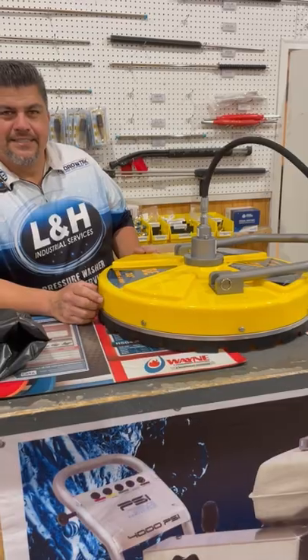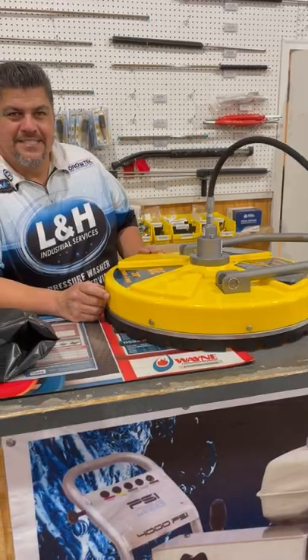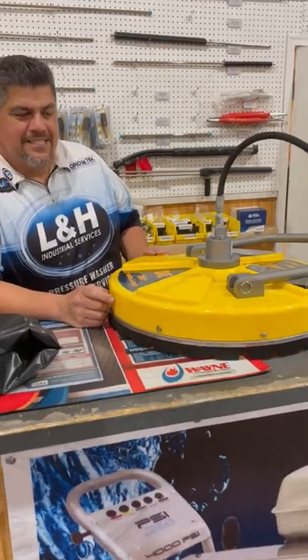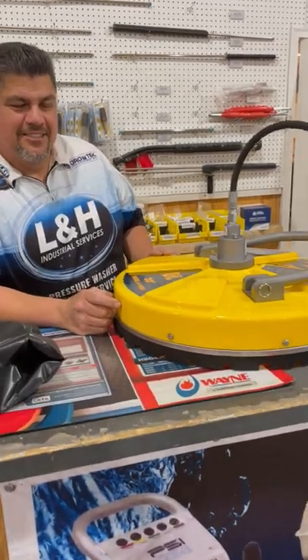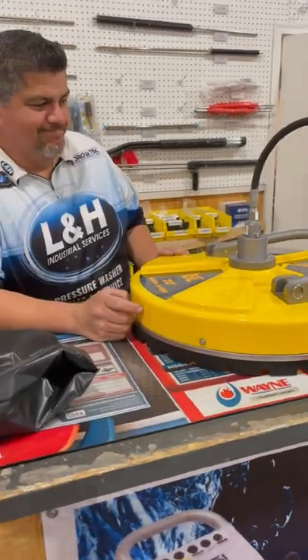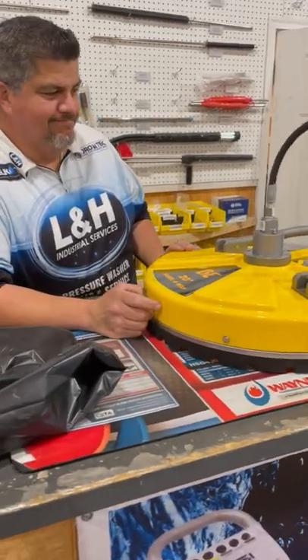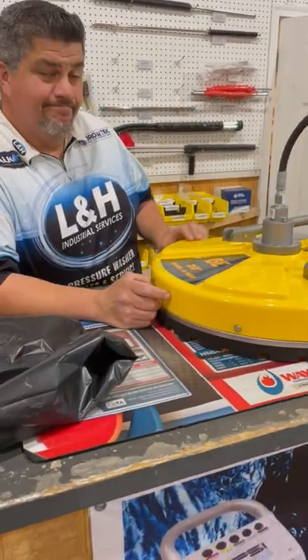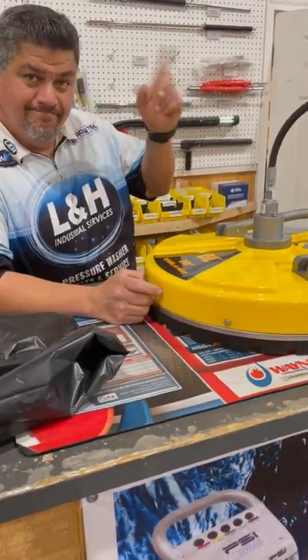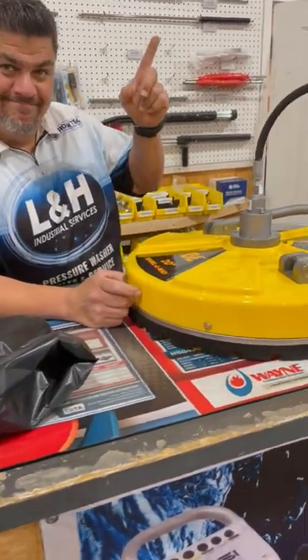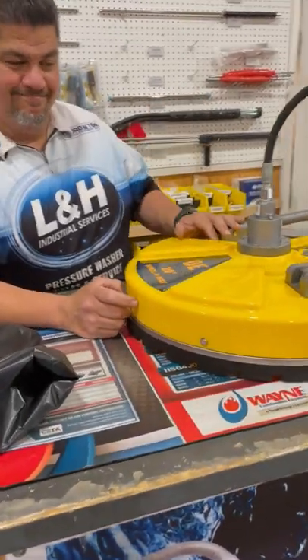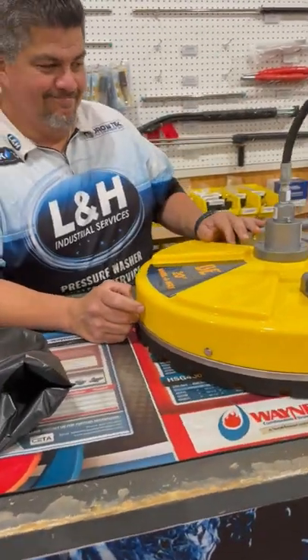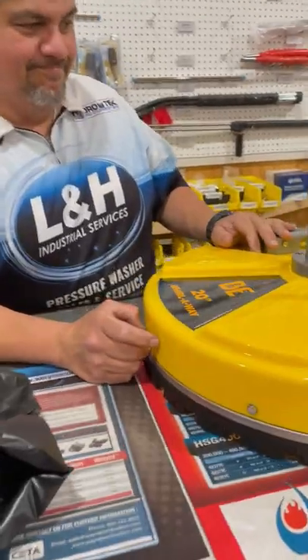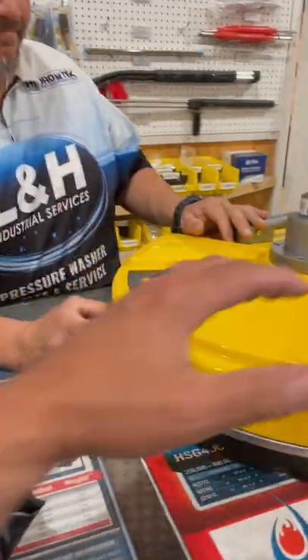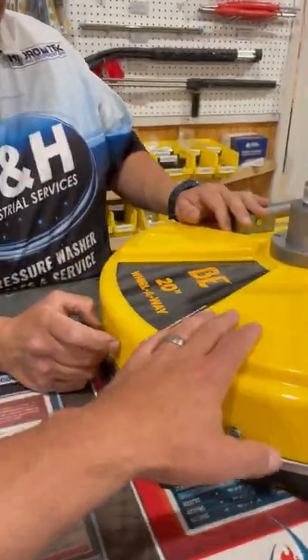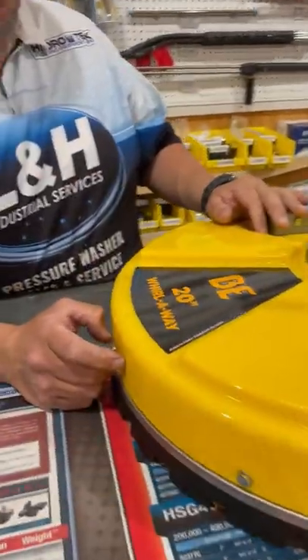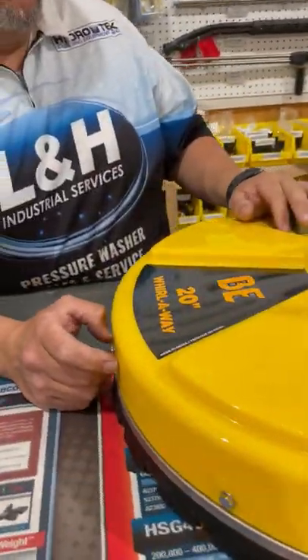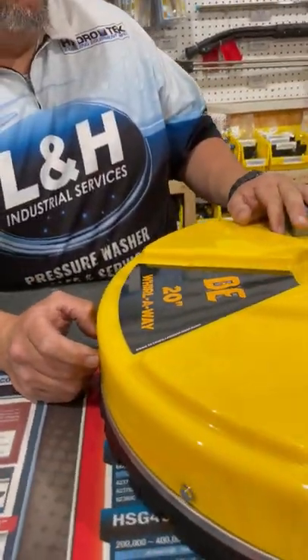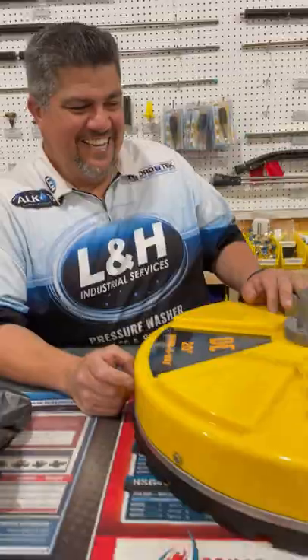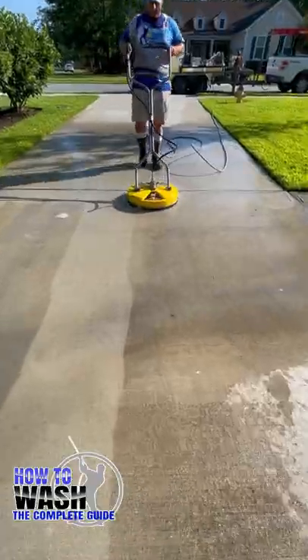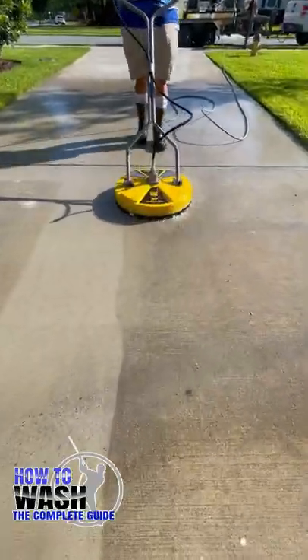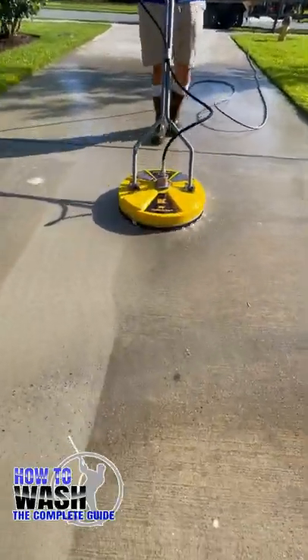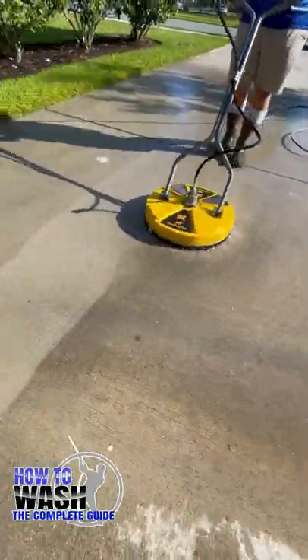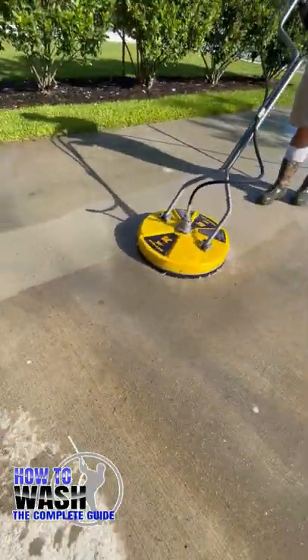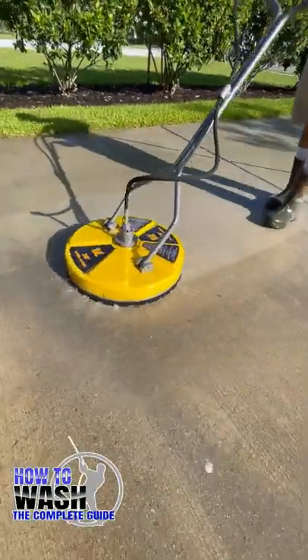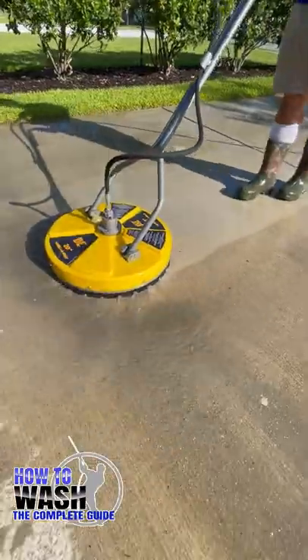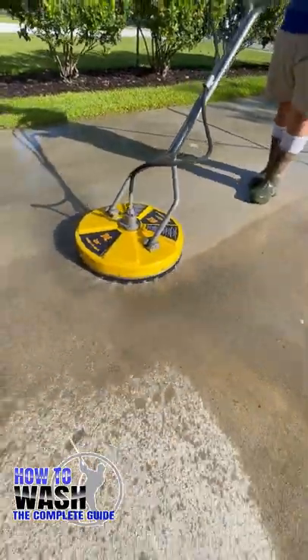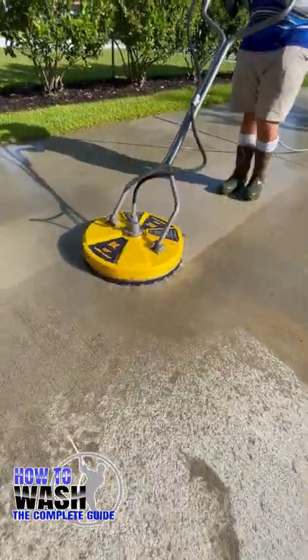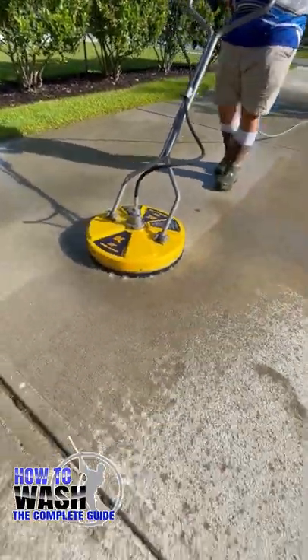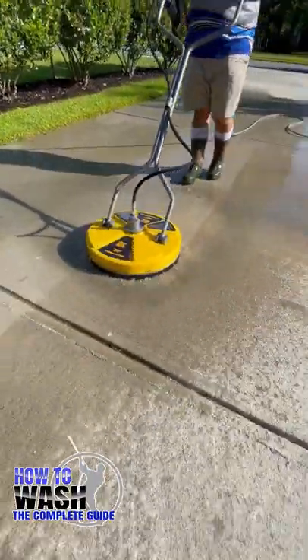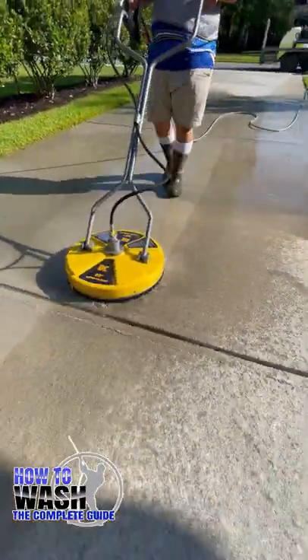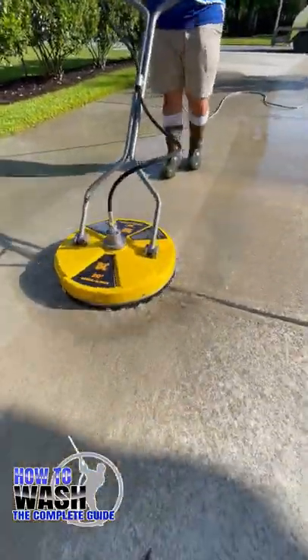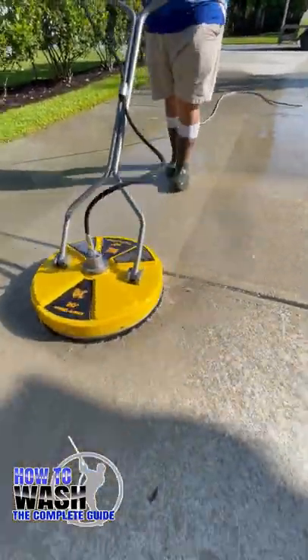I am up here today at L&H Industrial in Savannah, Georgia, picking up a new surface cleaner, a little 20-inch Whirl Away. I was just asking Sergio what are some of the things that you can do to help prolong the life of your surface cleaner?